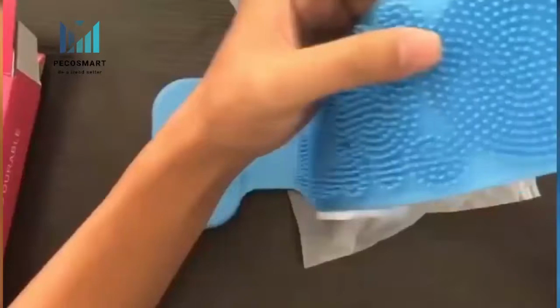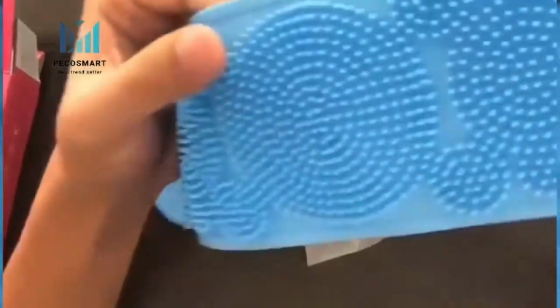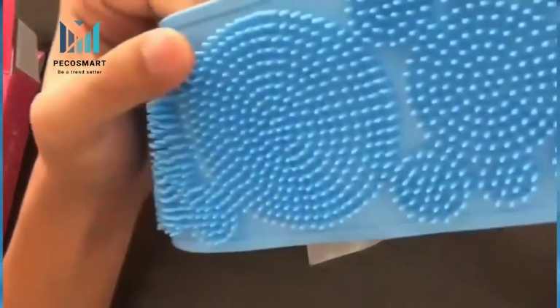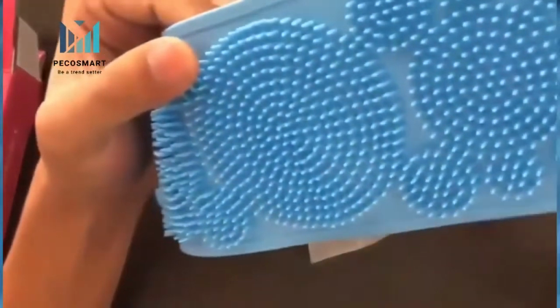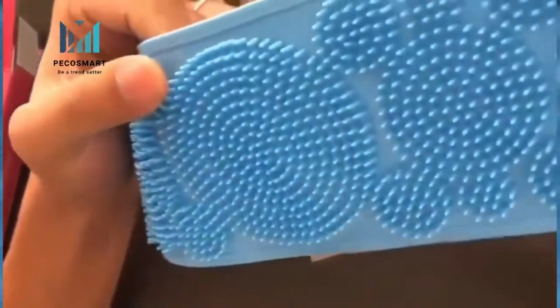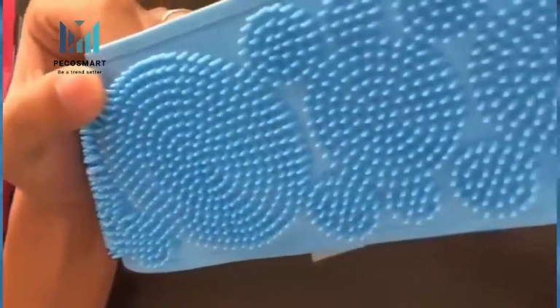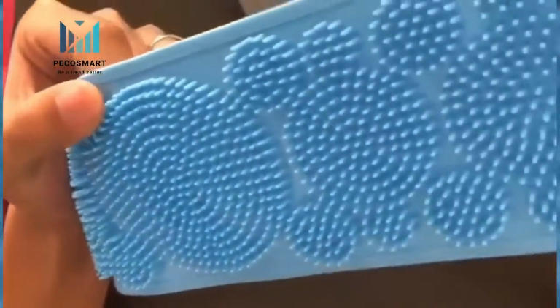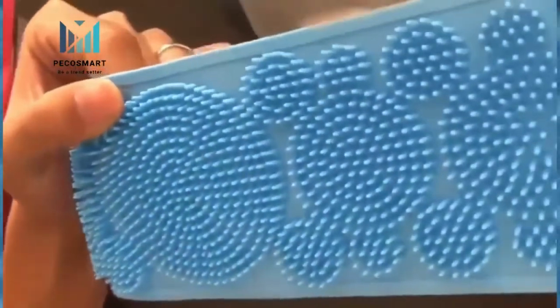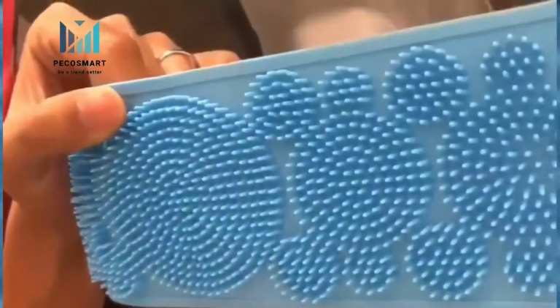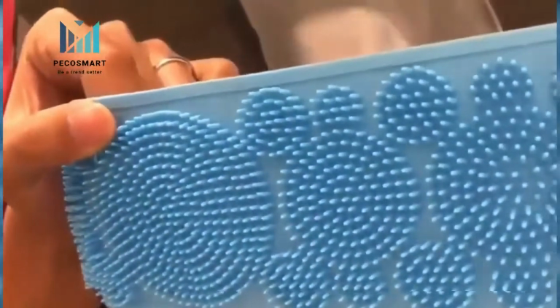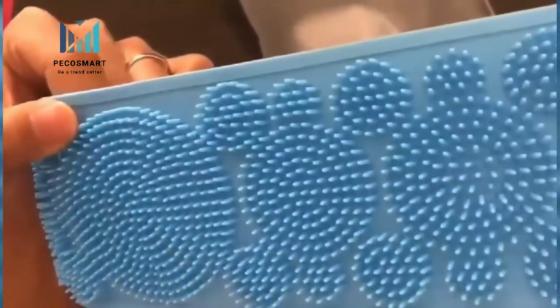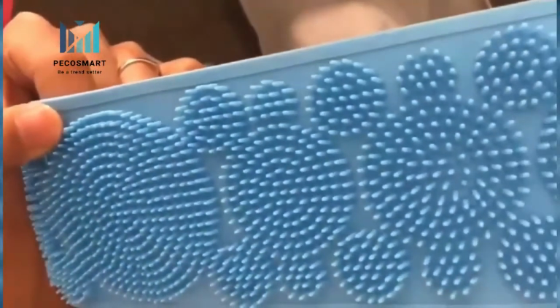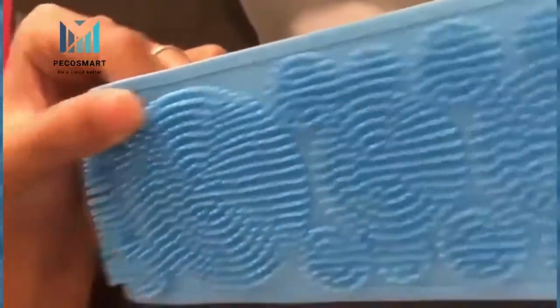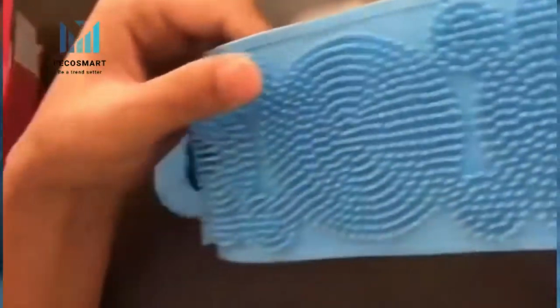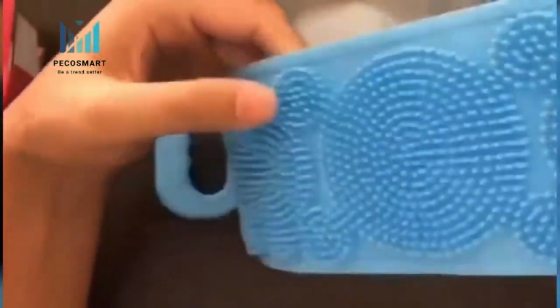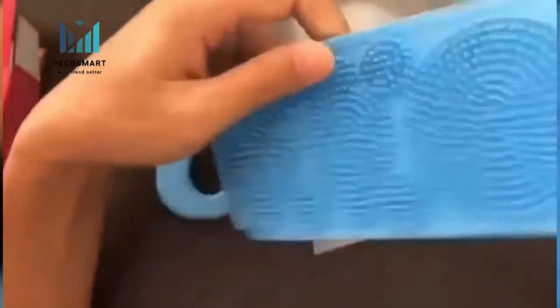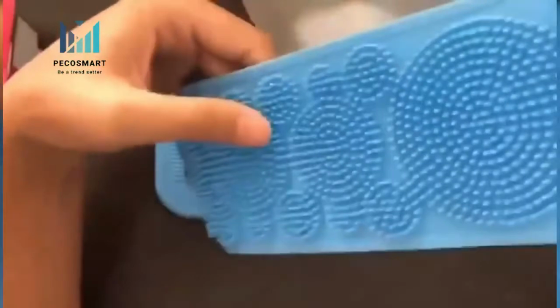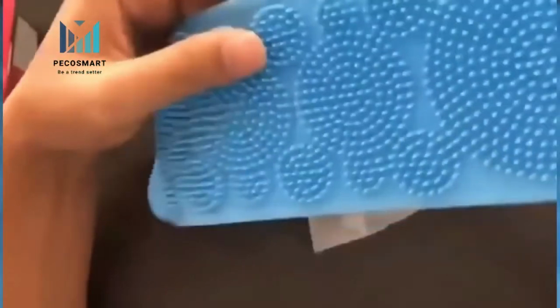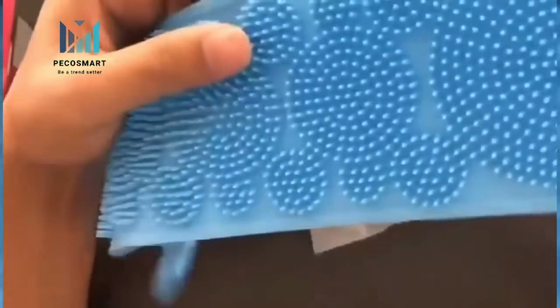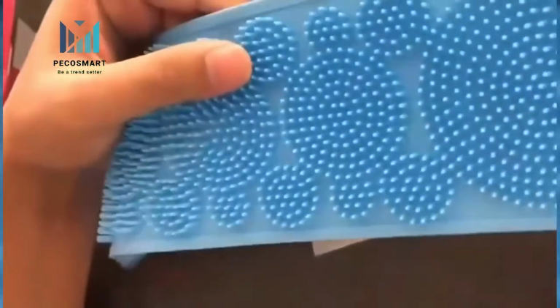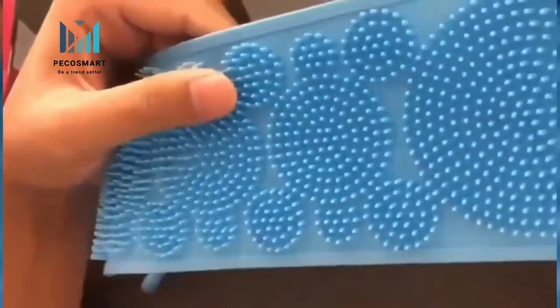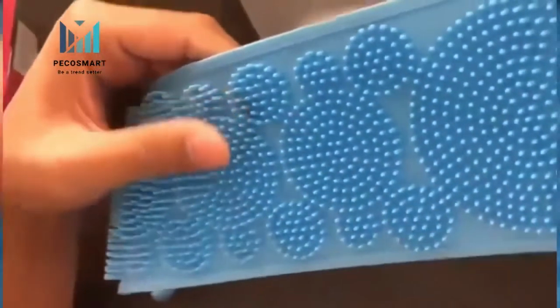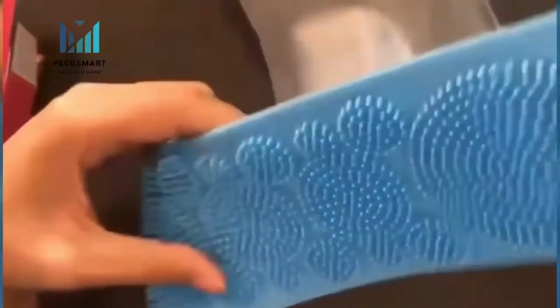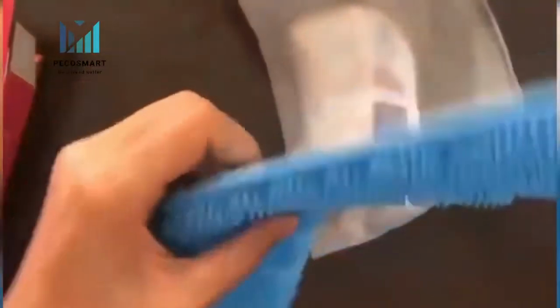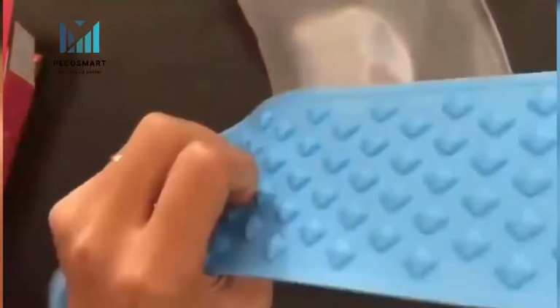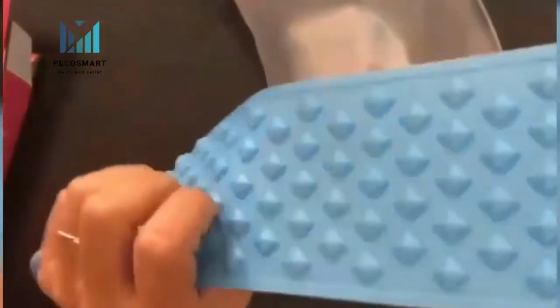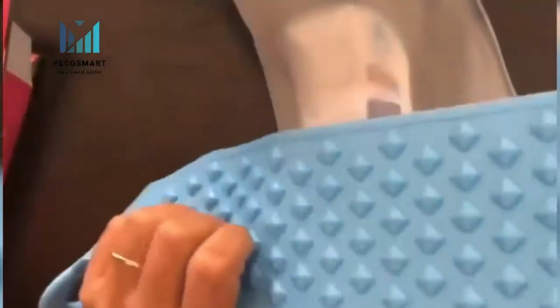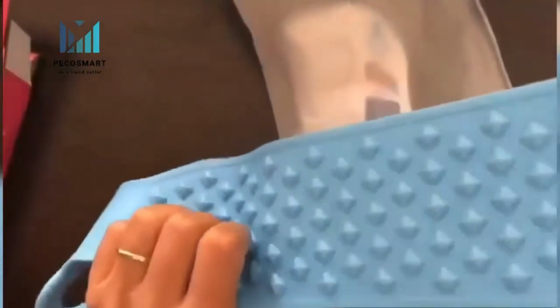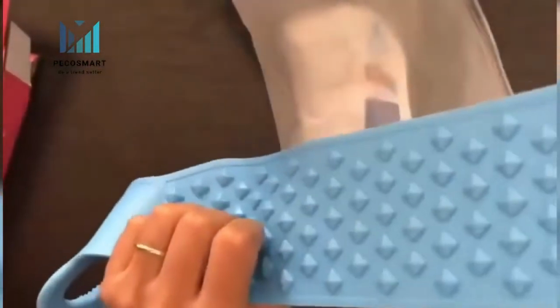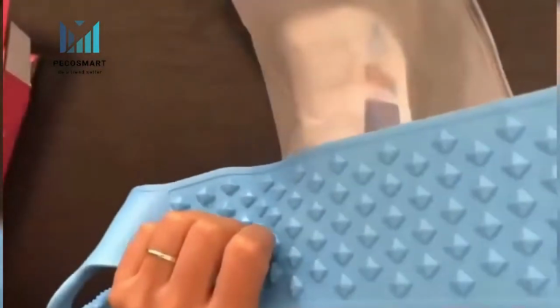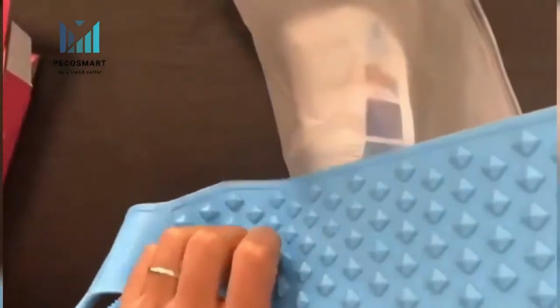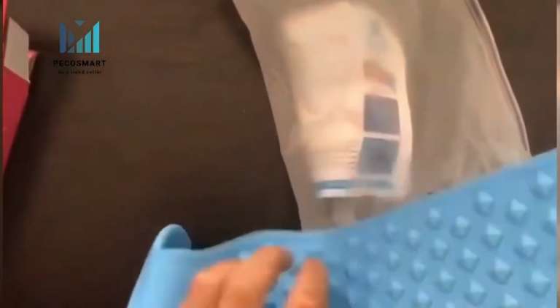Clean and scrub with this silicone towel now and keep it clean. Good cleaning effect. Cleans pores, removes dirt, excess sebum and dead skin, making your skin smoother.